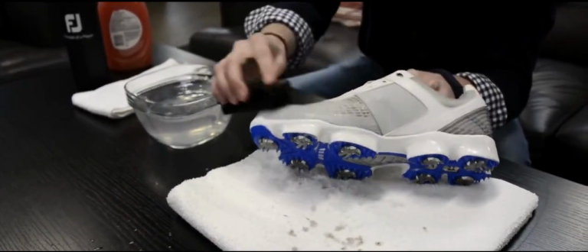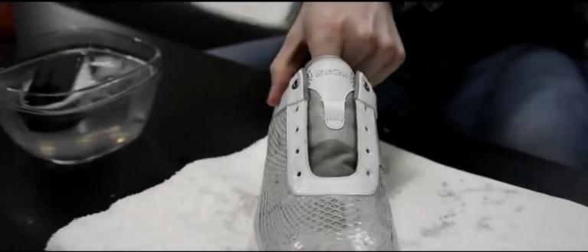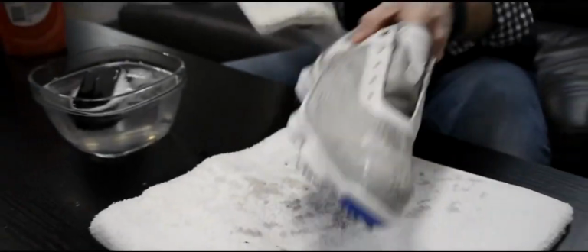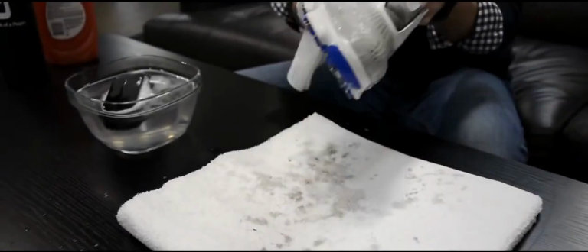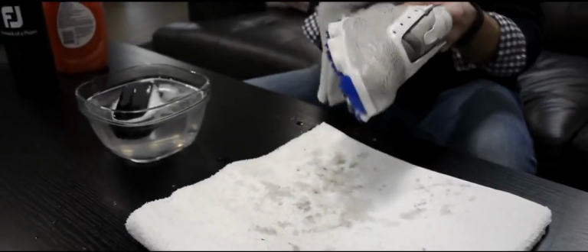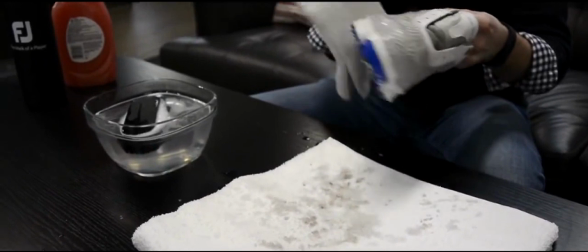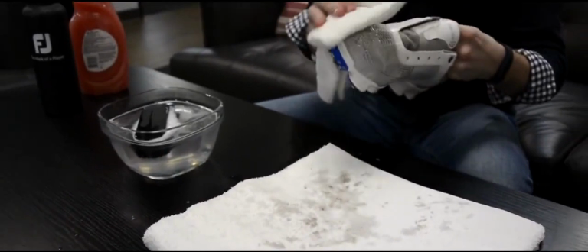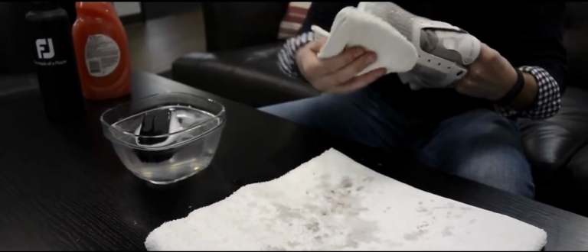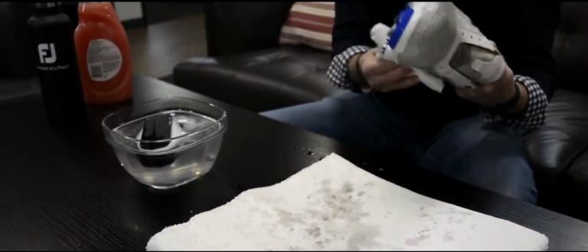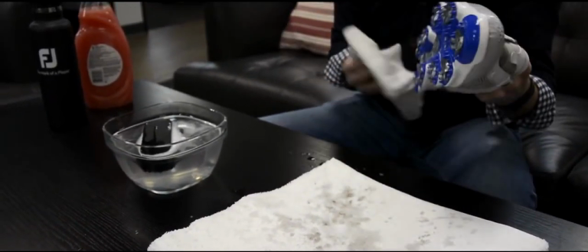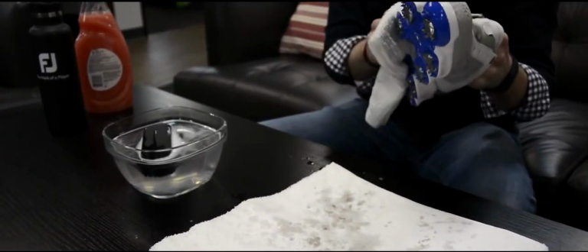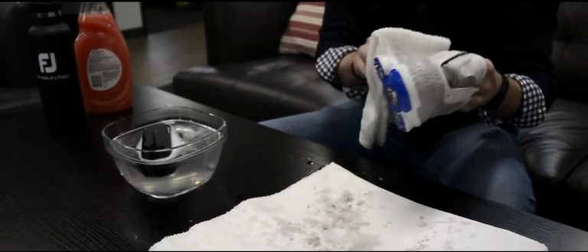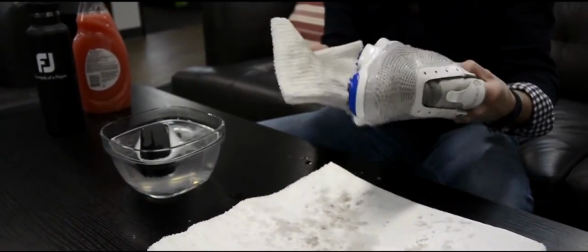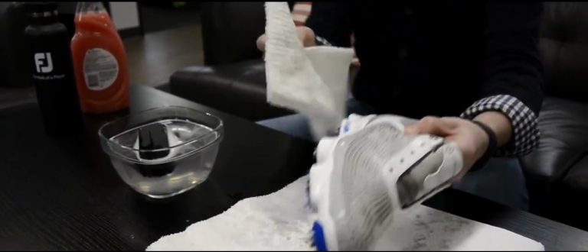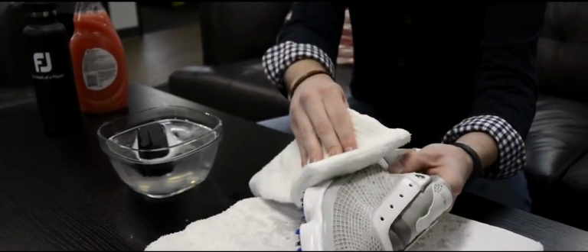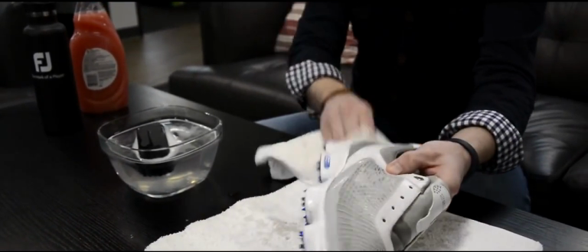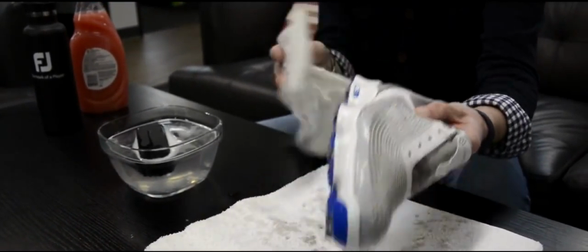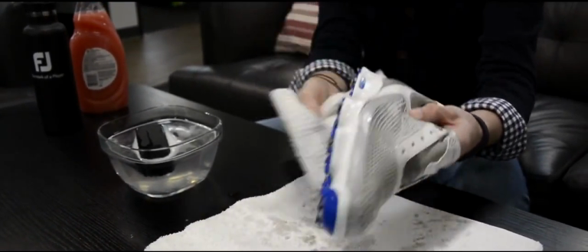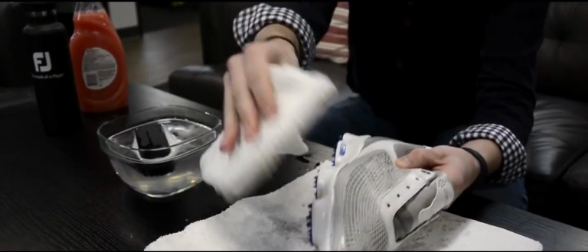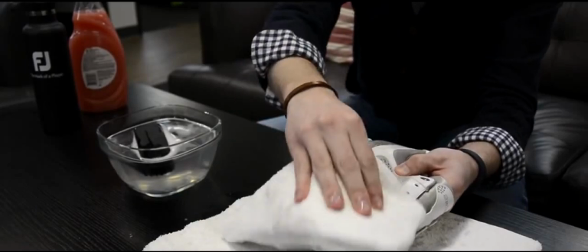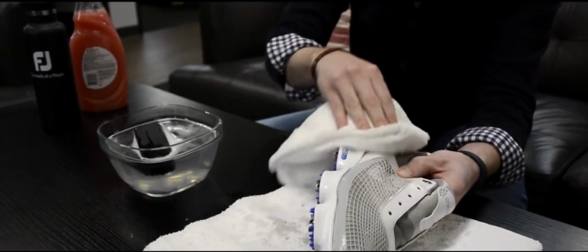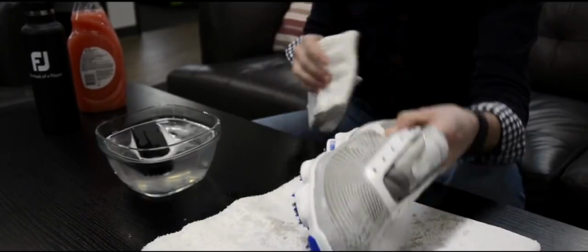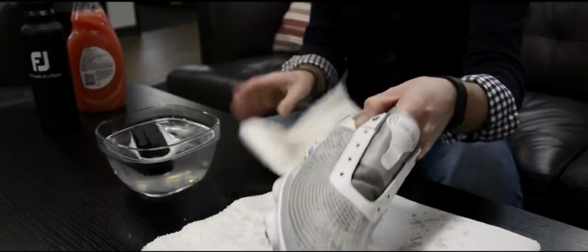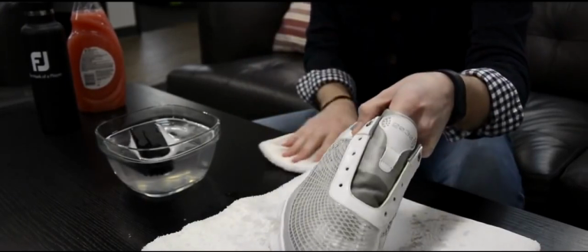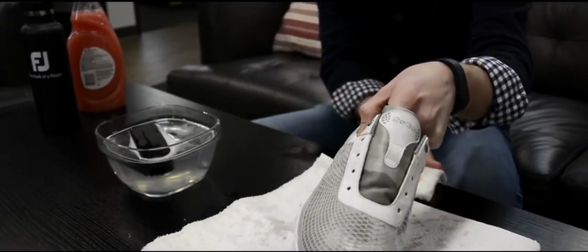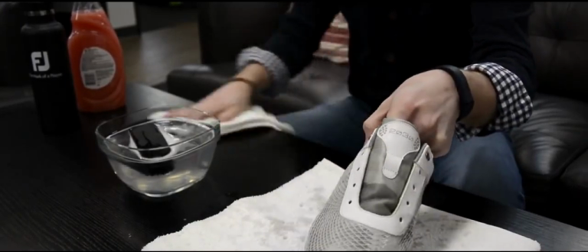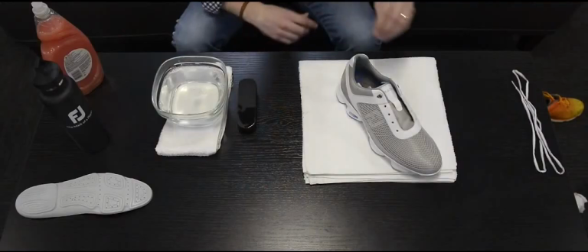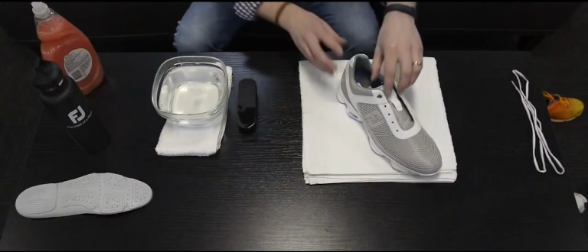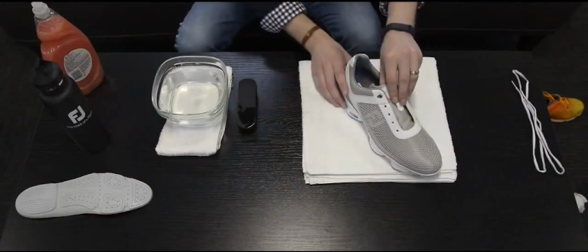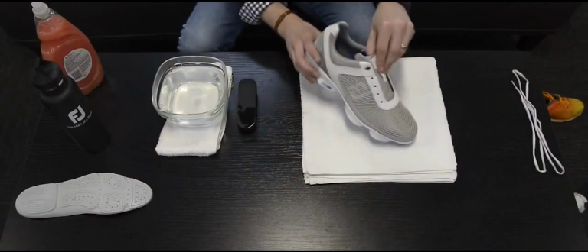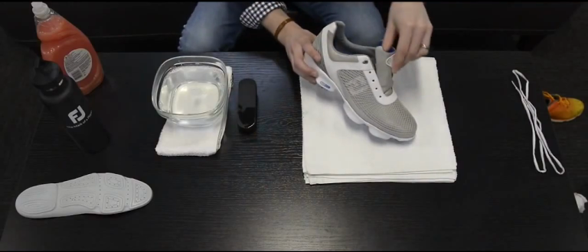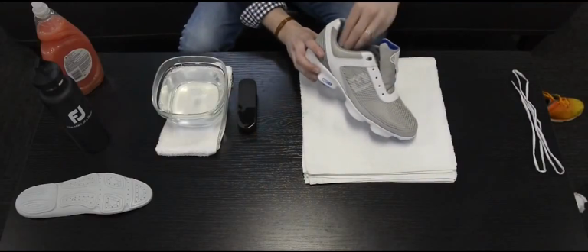Take a clean towel and wipe off. Next step is to remove the fit bed from the shoe.